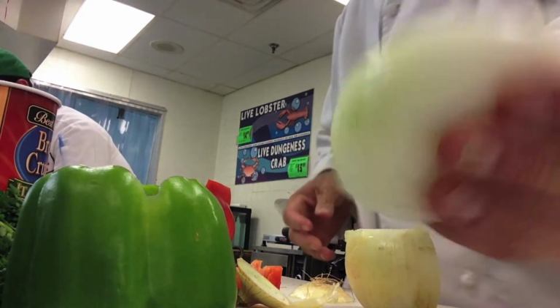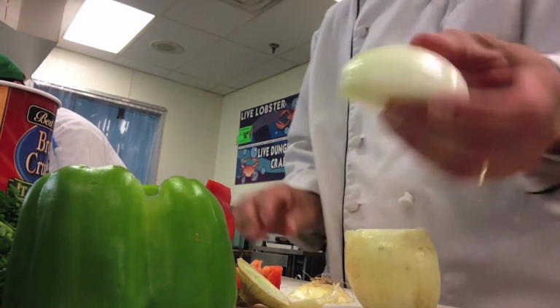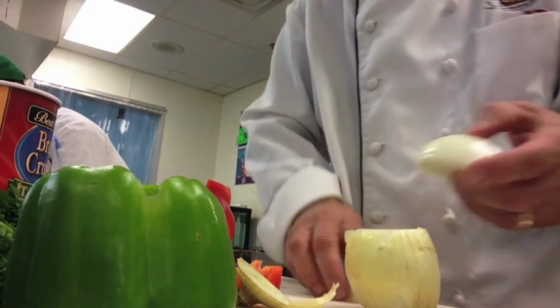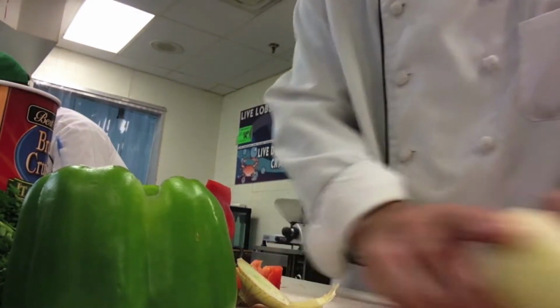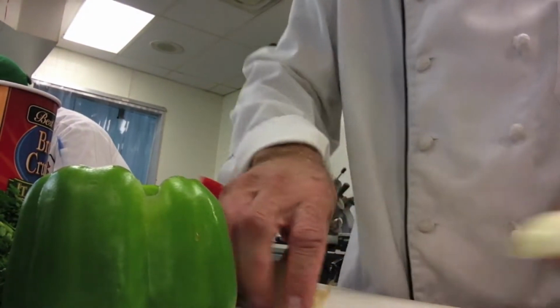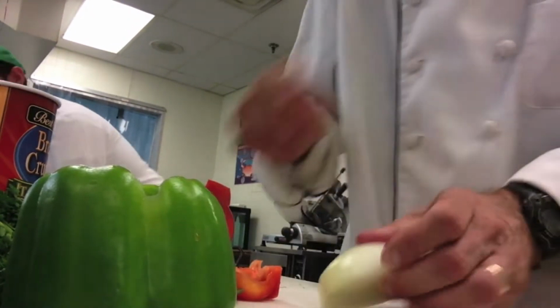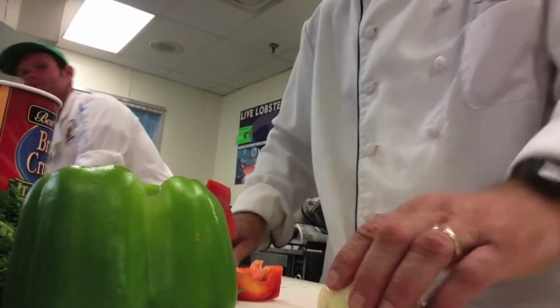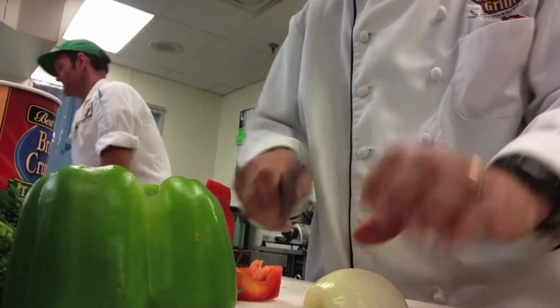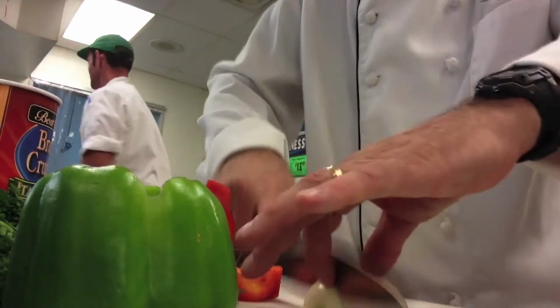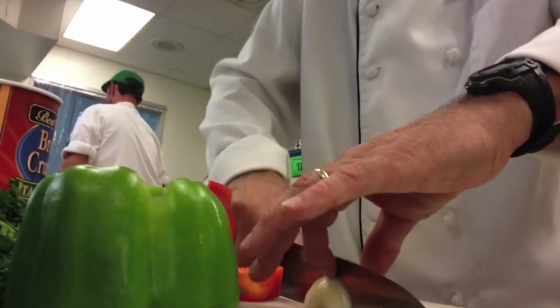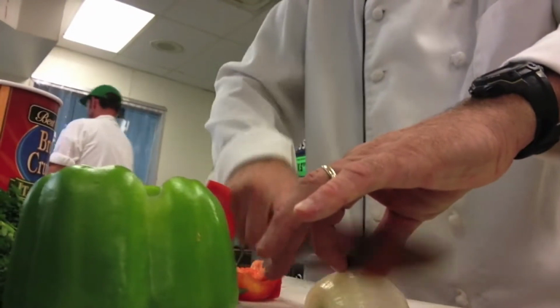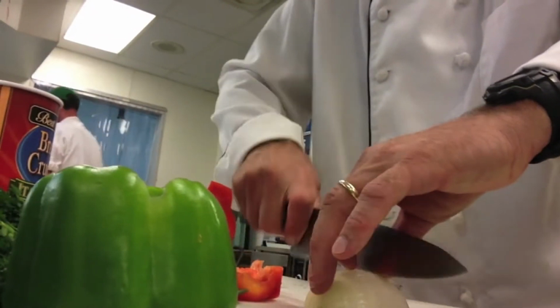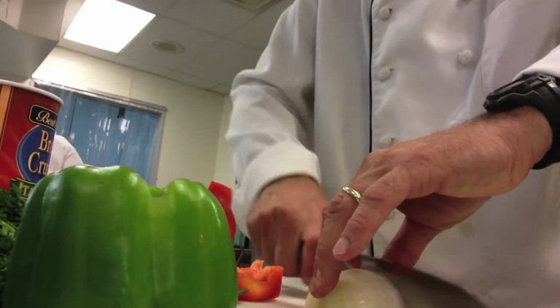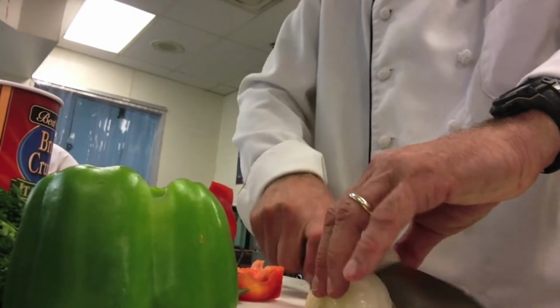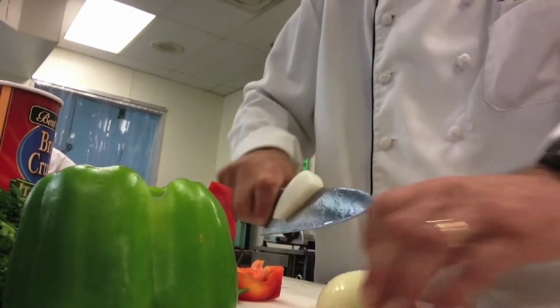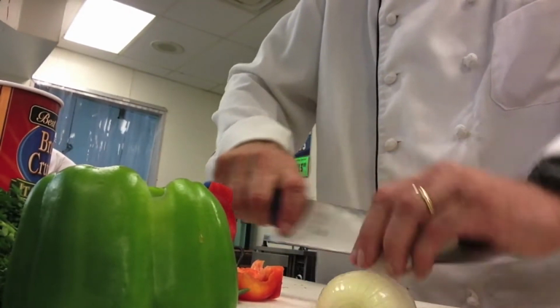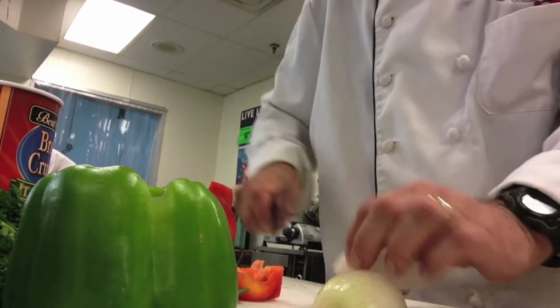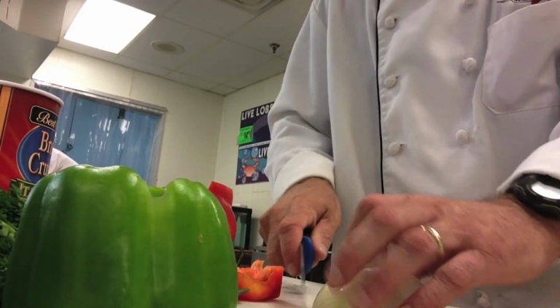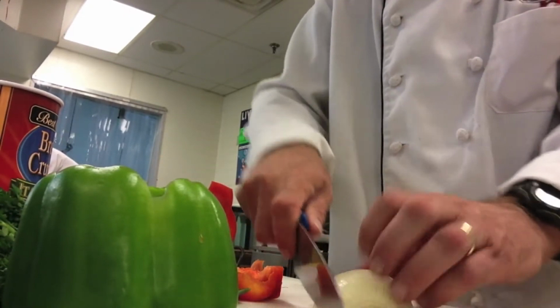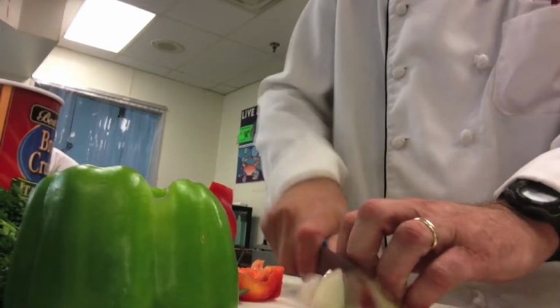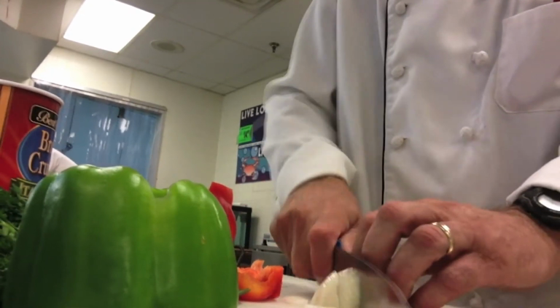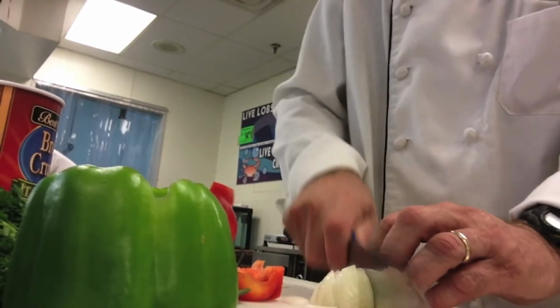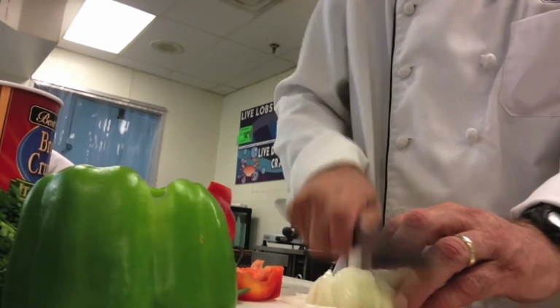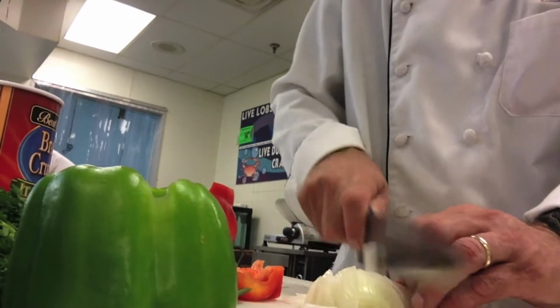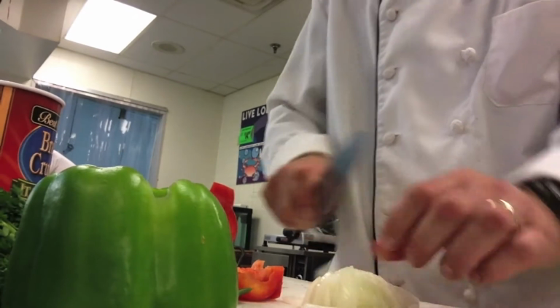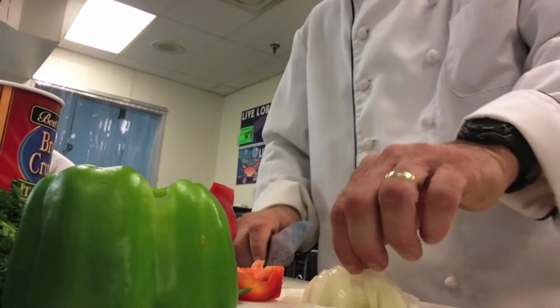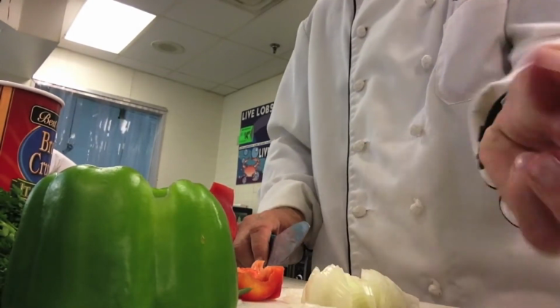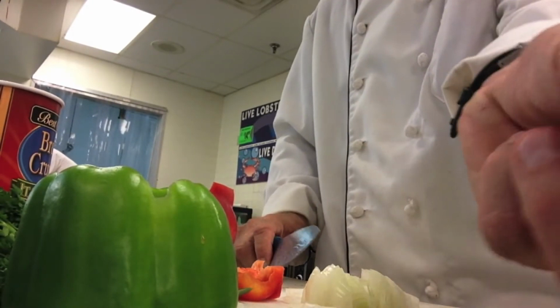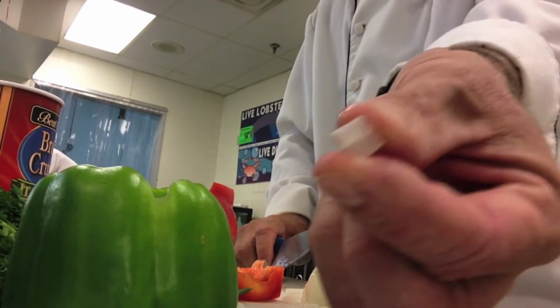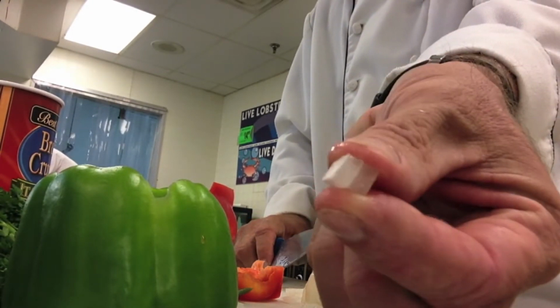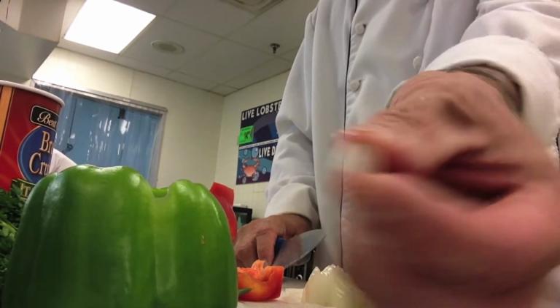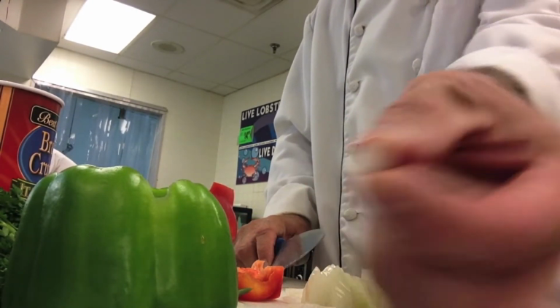Cut and peel, and then we're just going to chop. Turn it. Do the small ones and you'll end up with these perfect little pieces. That's what we're looking for.